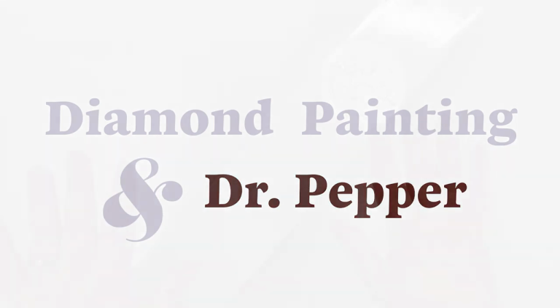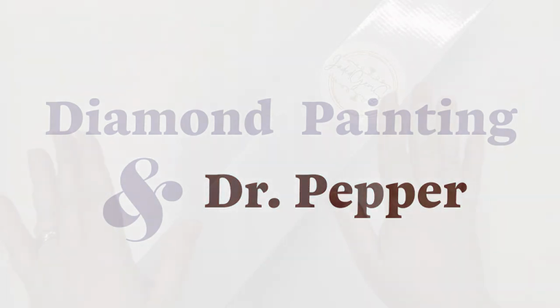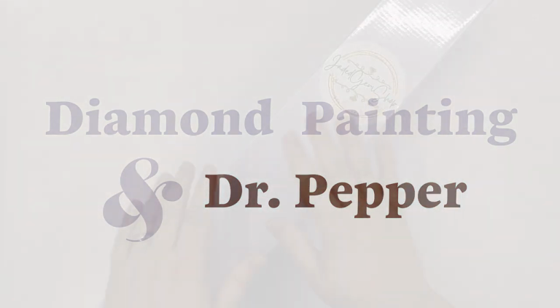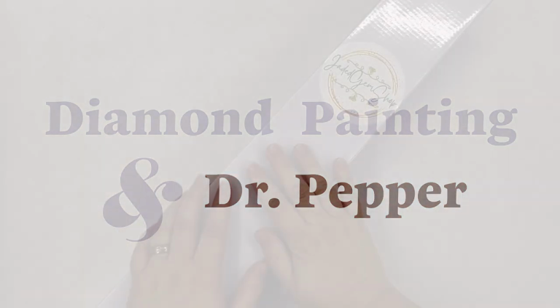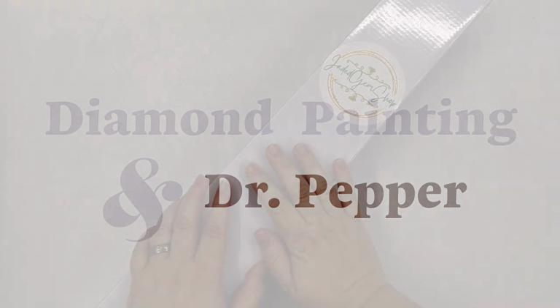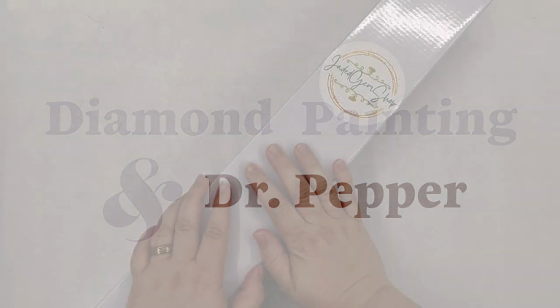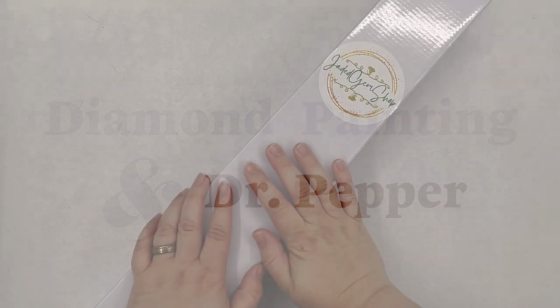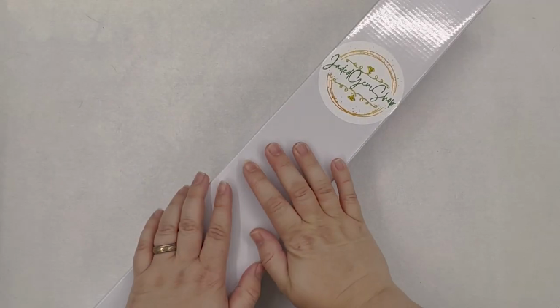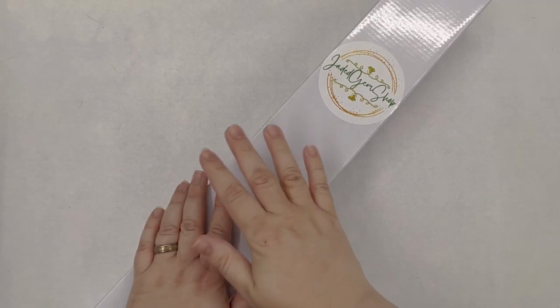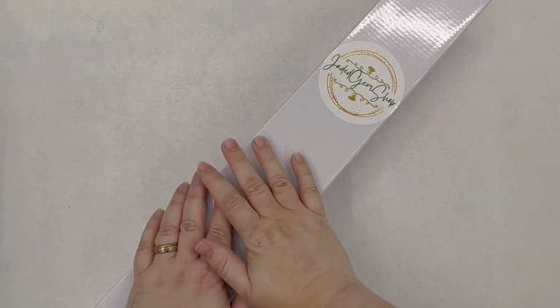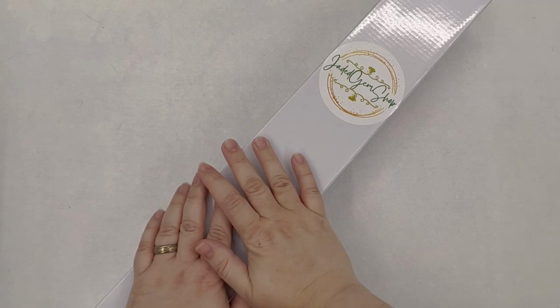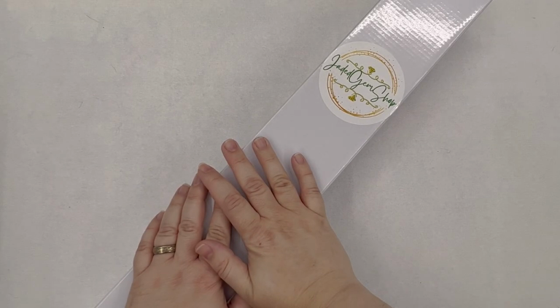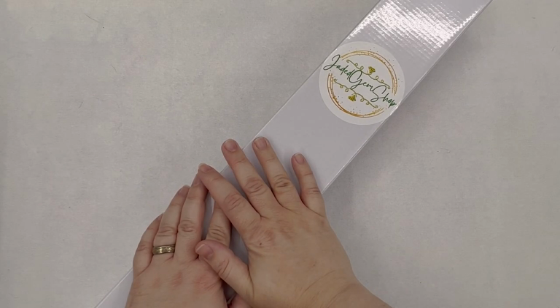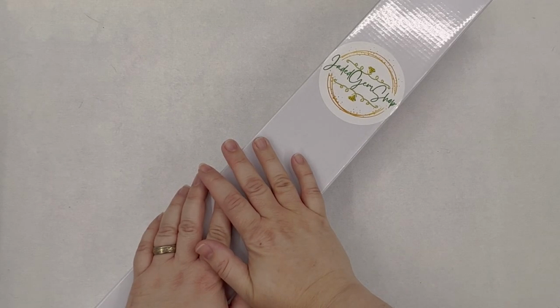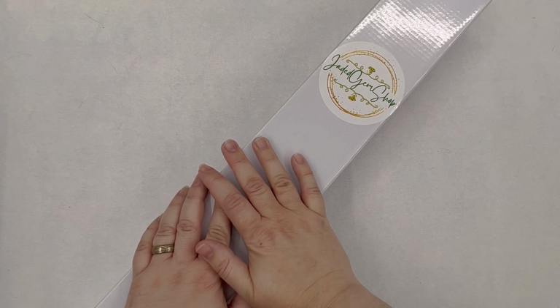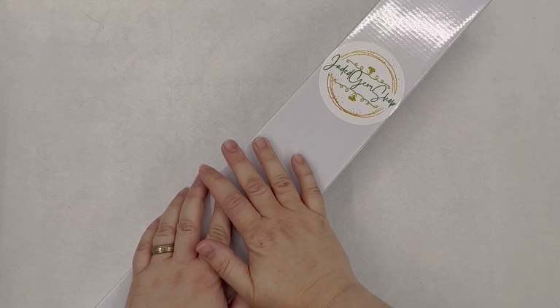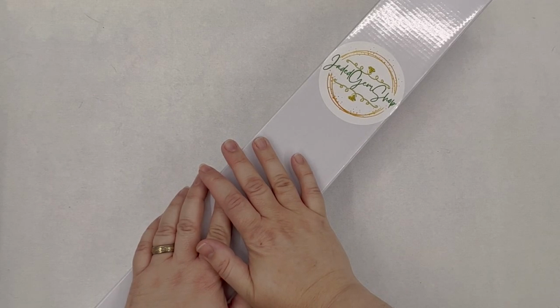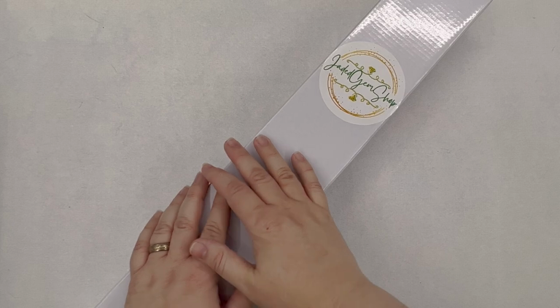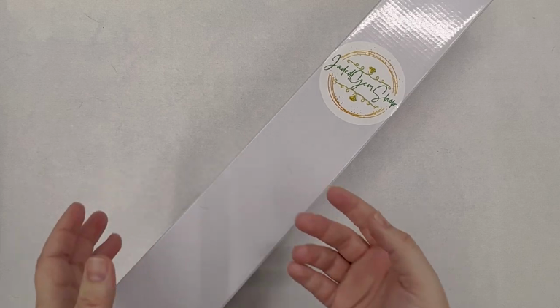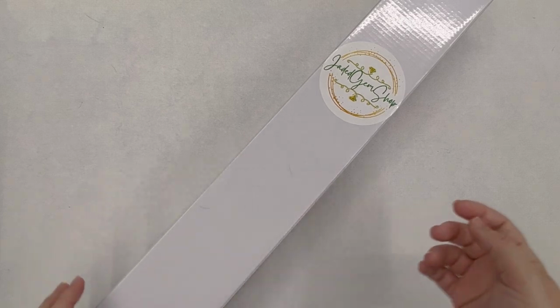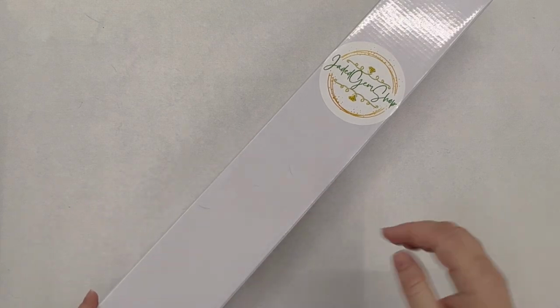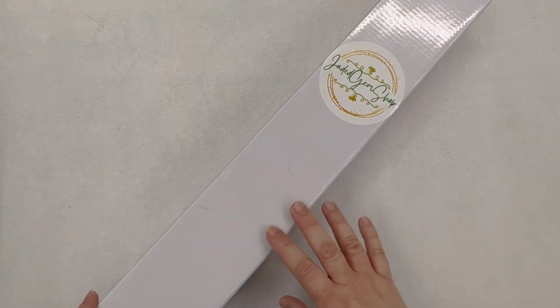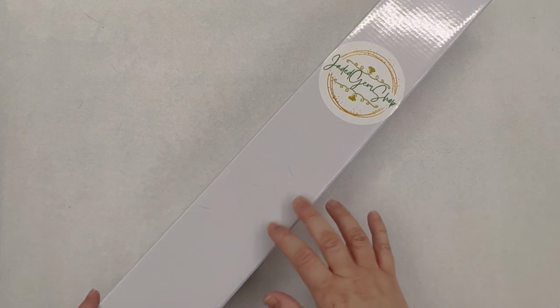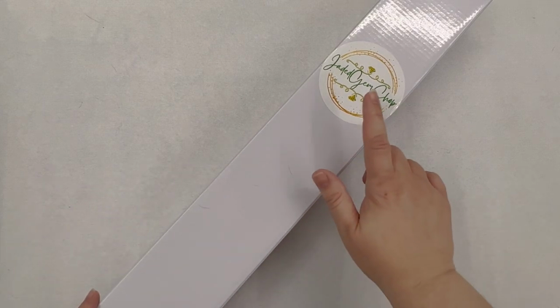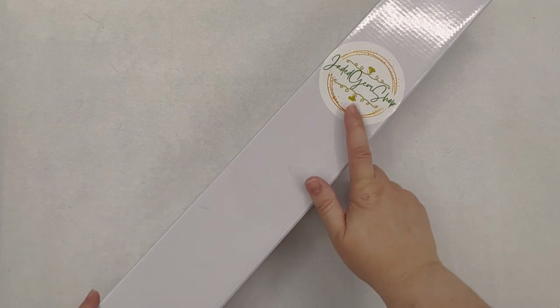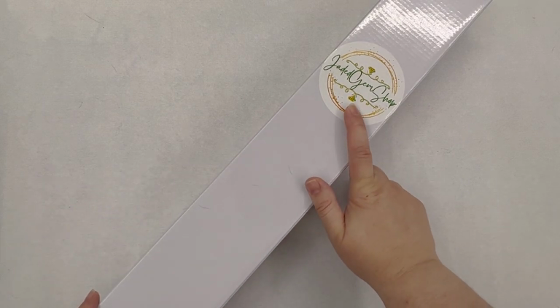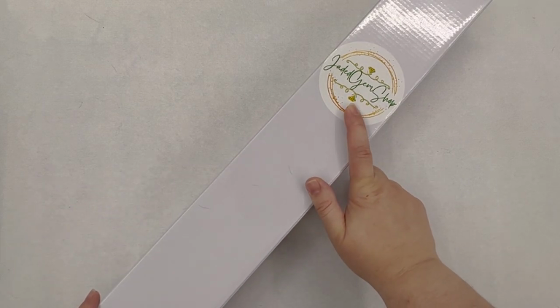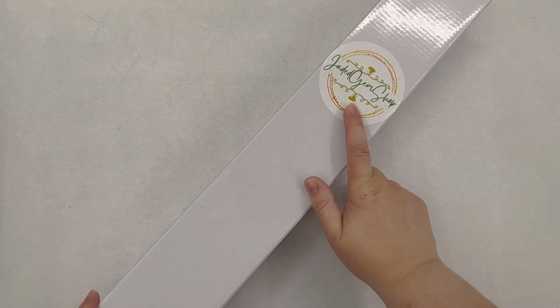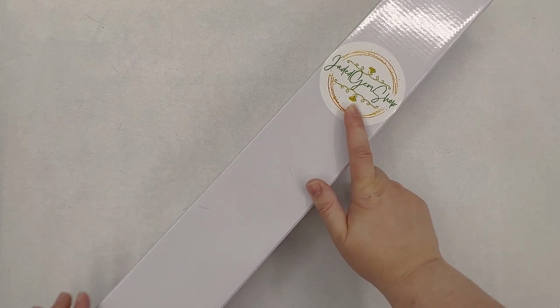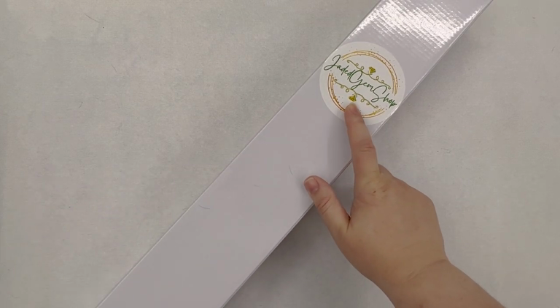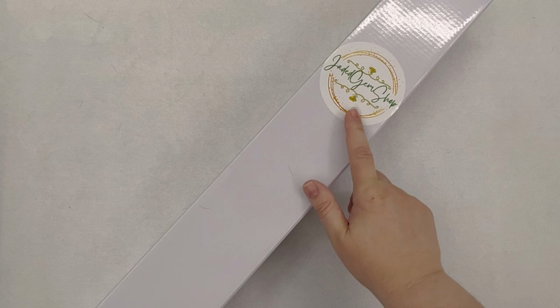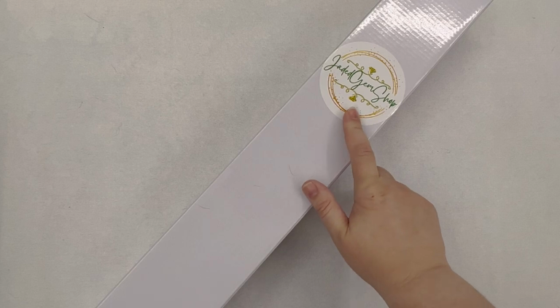Hello everybody, welcome back to my channel. My name is Kate and you're watching Diamond Painting and Dr. Pepper, and today I have an exciting unboxing for you. But before we unbox this, let's open this.